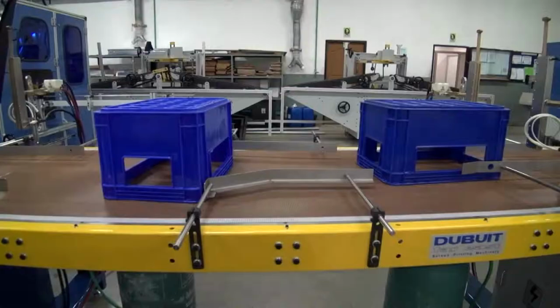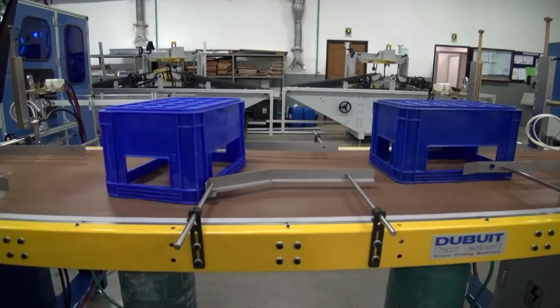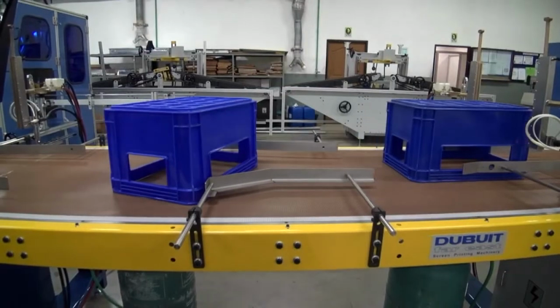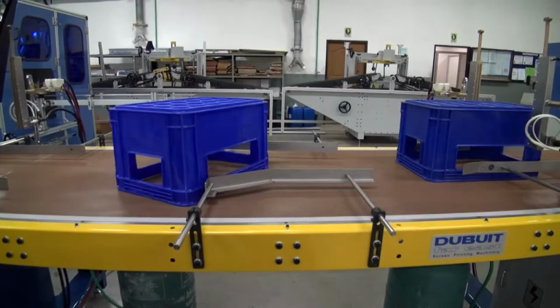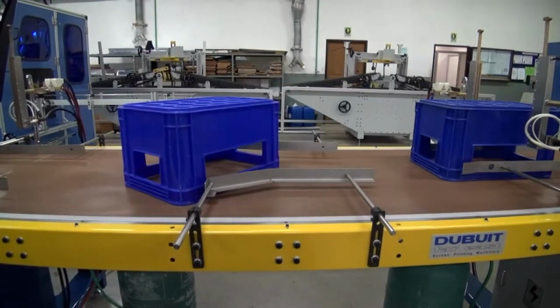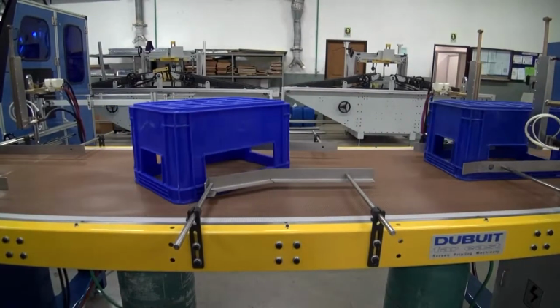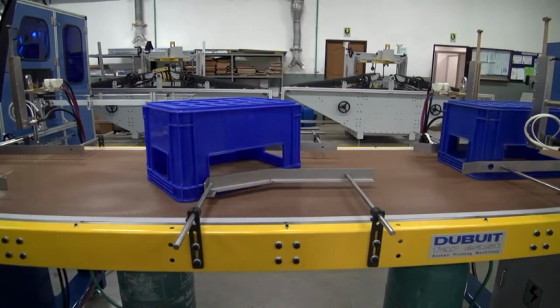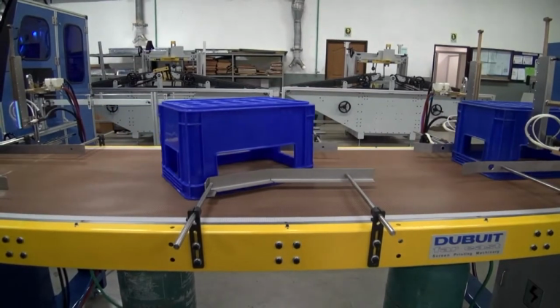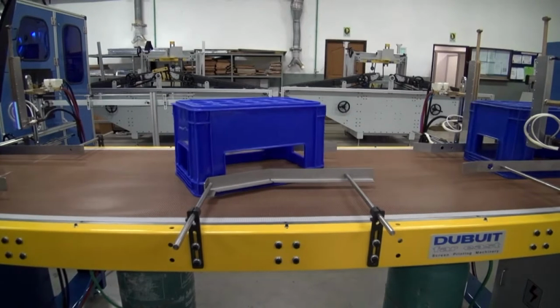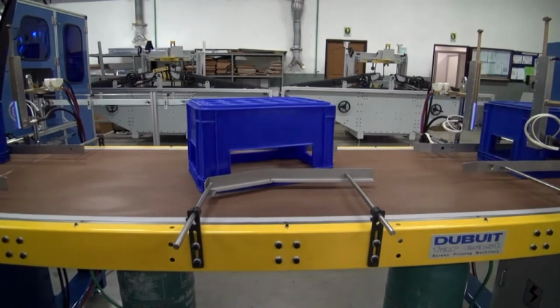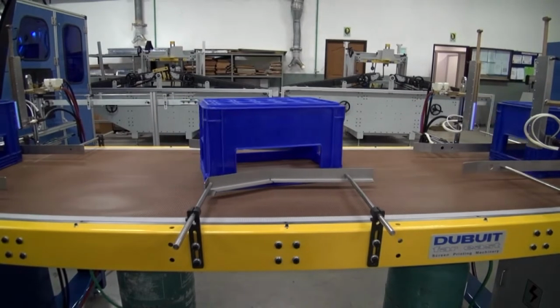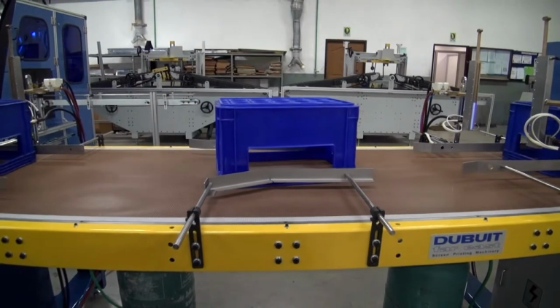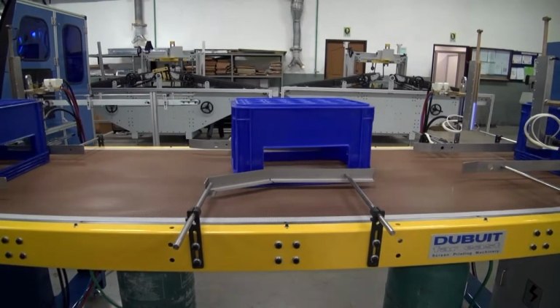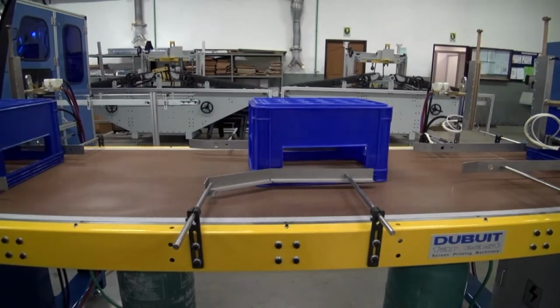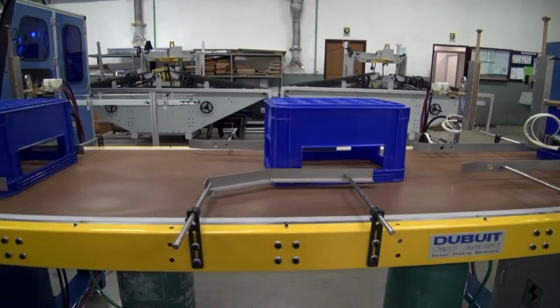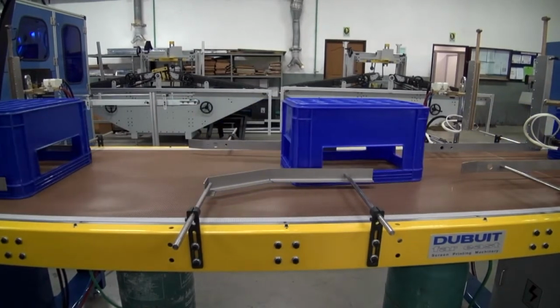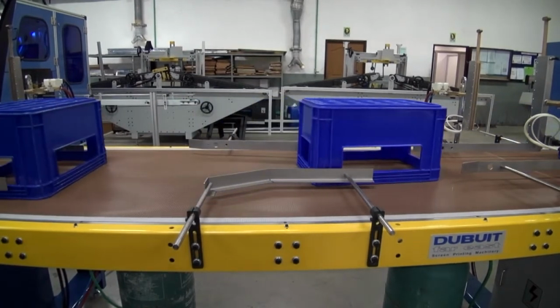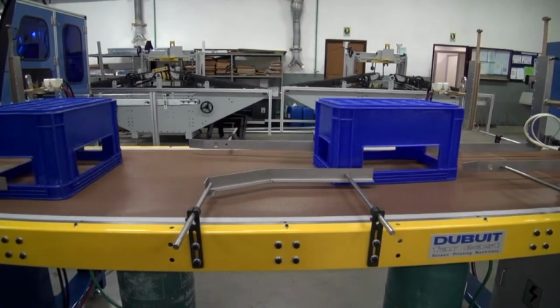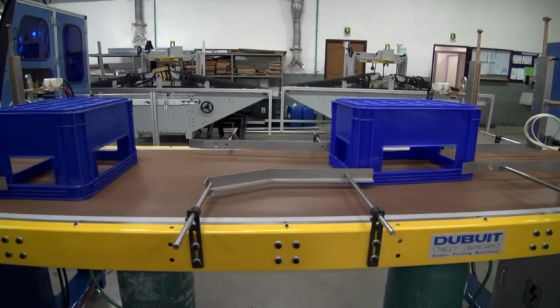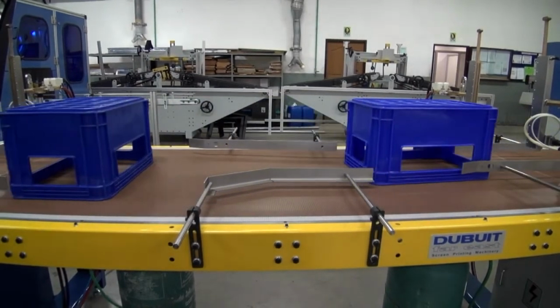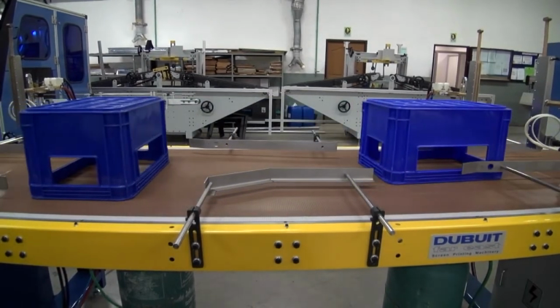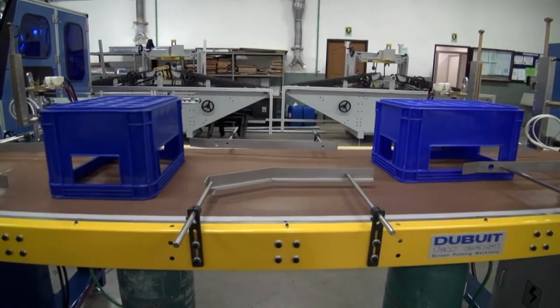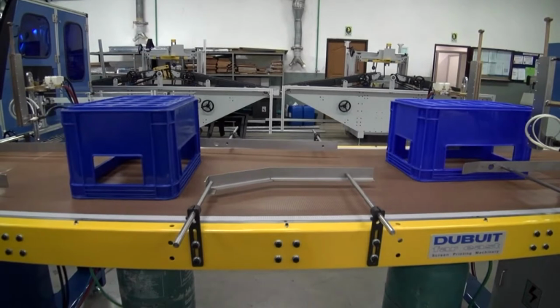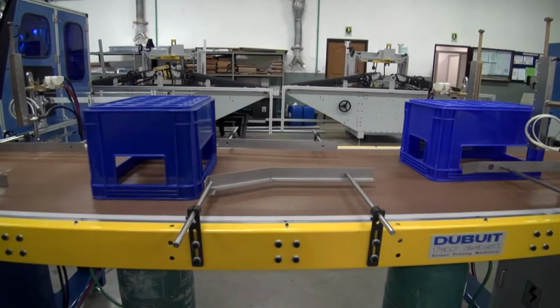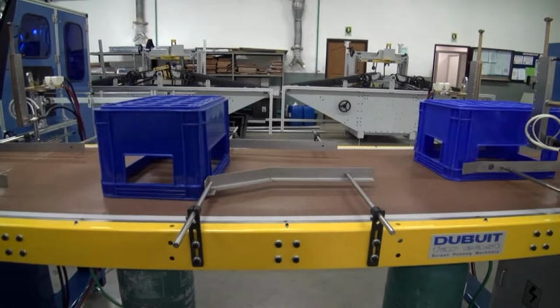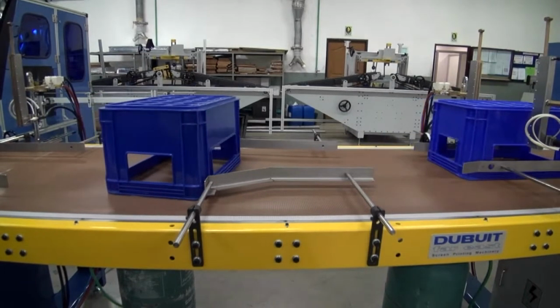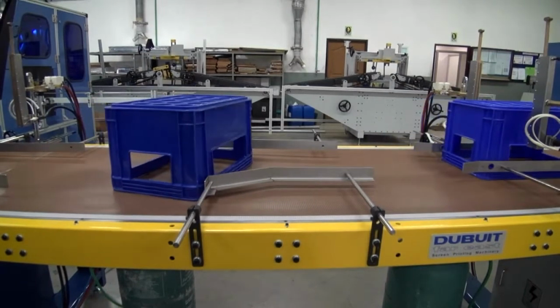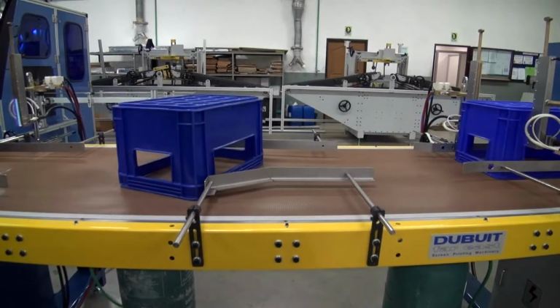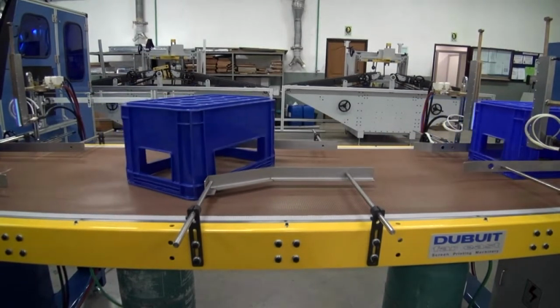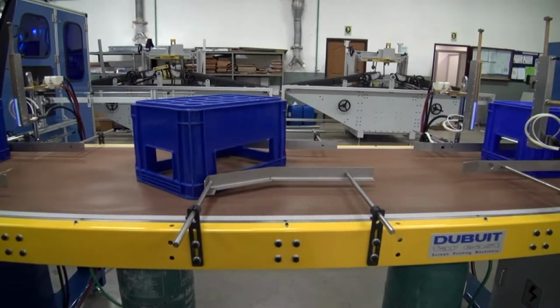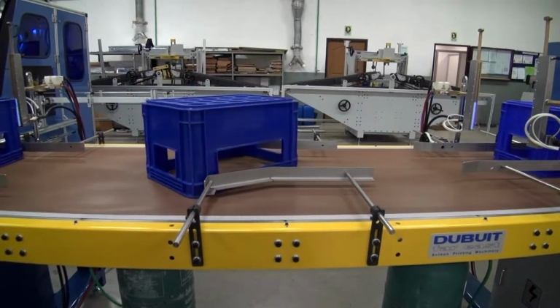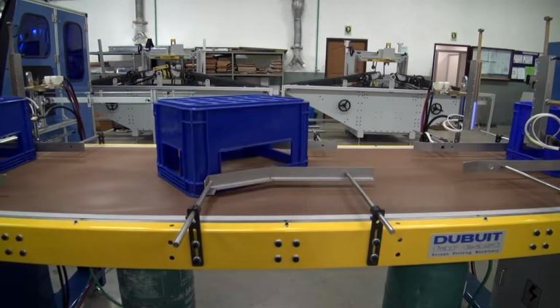Two-sided treatment as standard, and now with optional four-sided treatment with a rotation device. If you are printing on all four sides, this is a huge time saver.